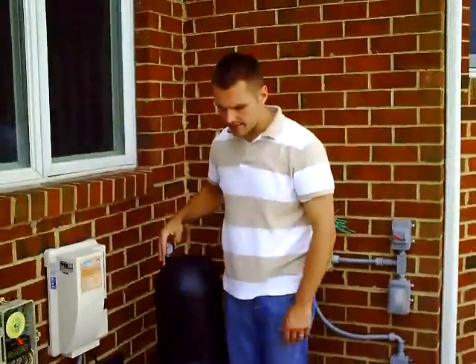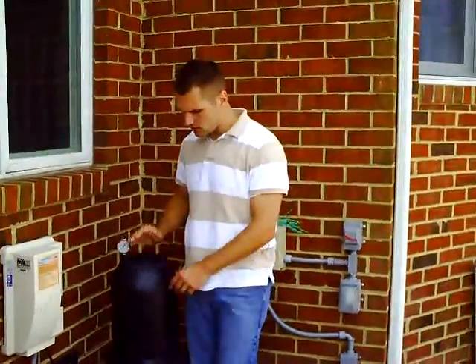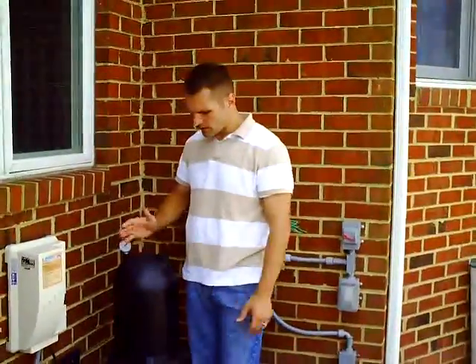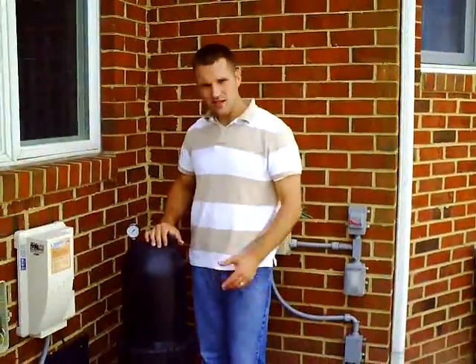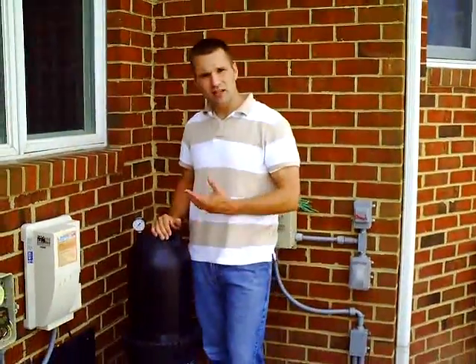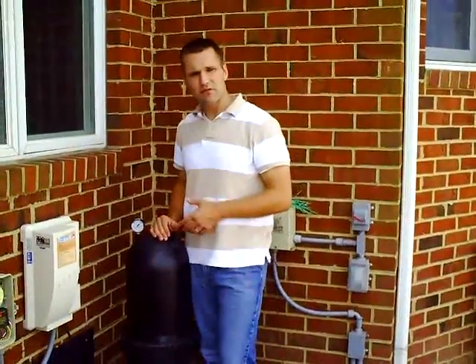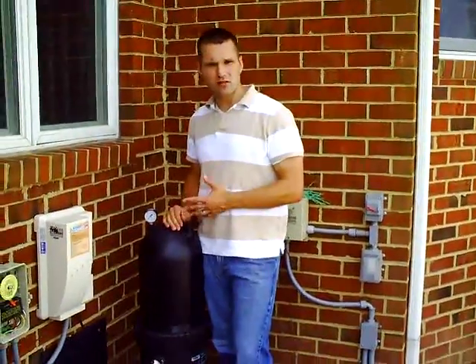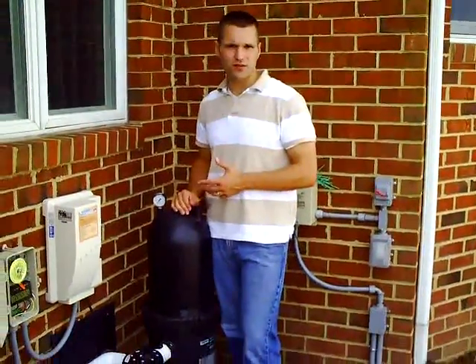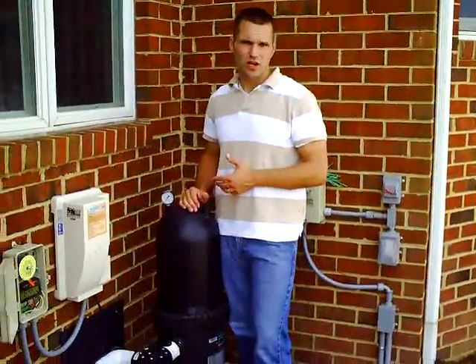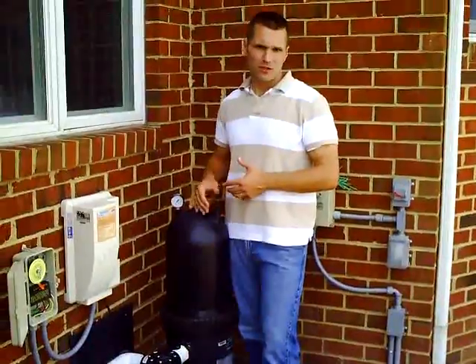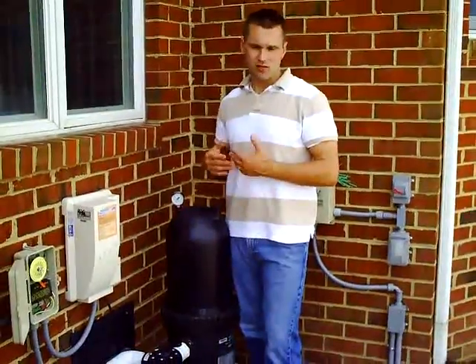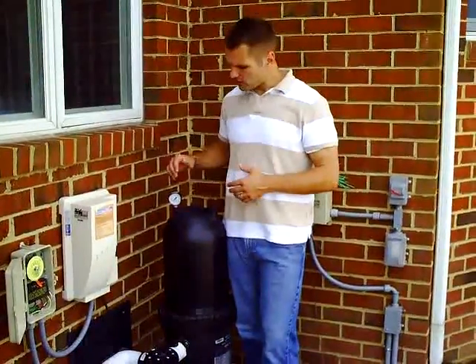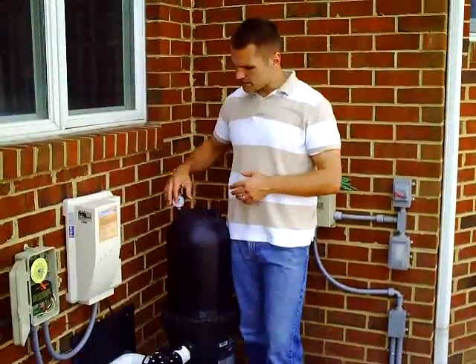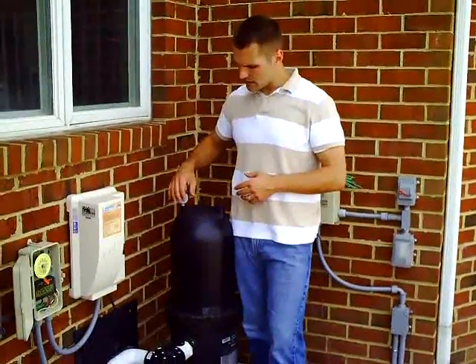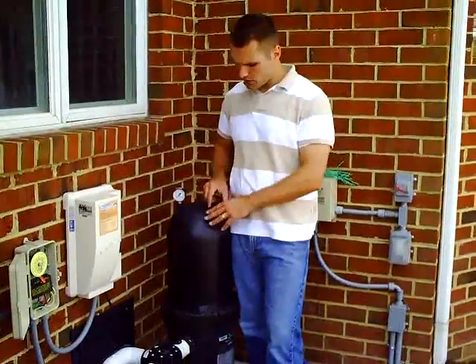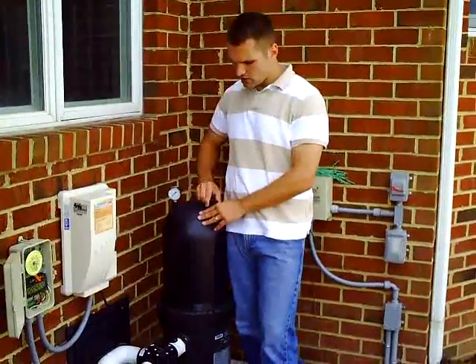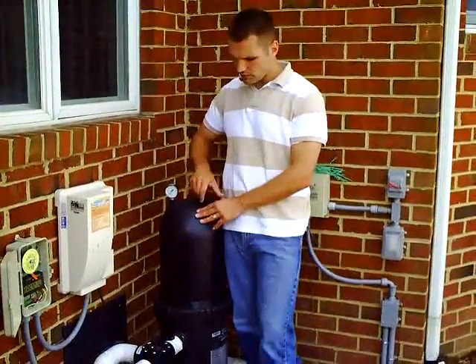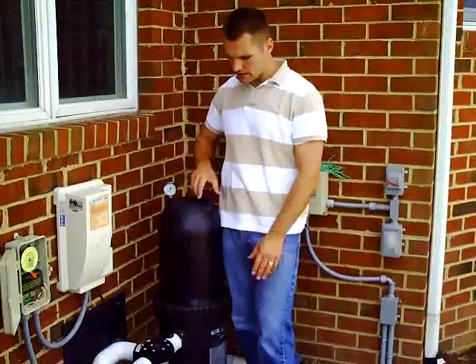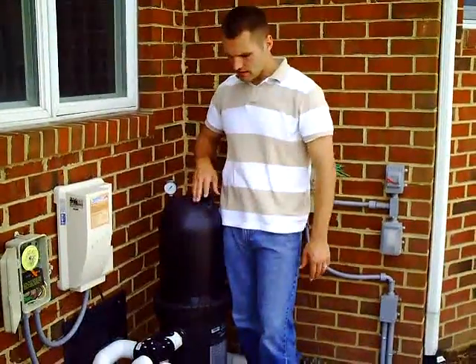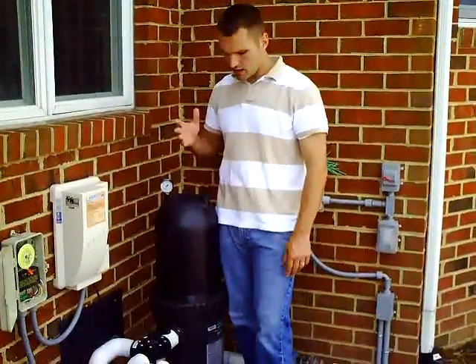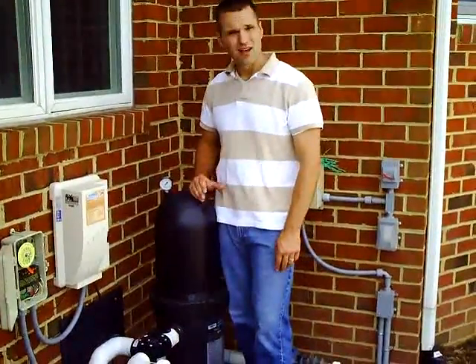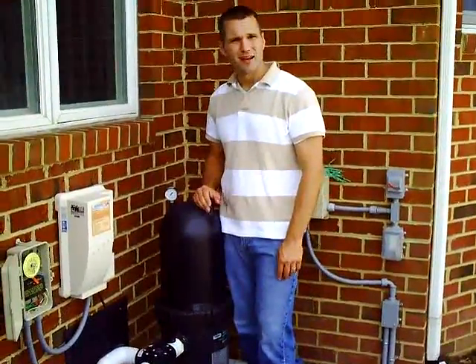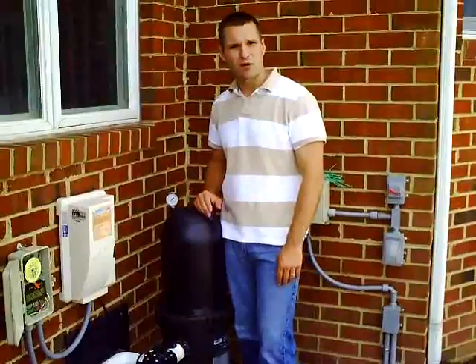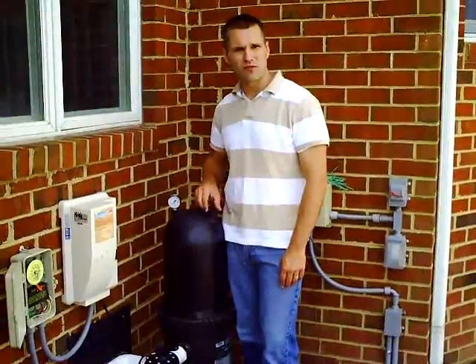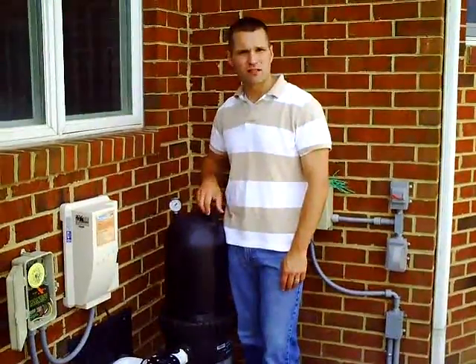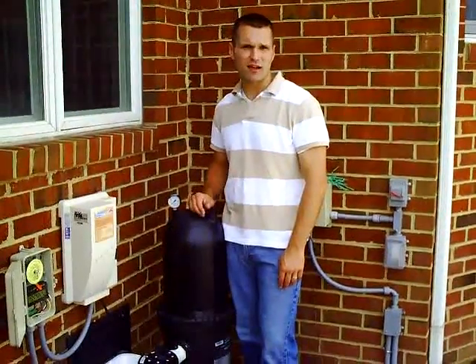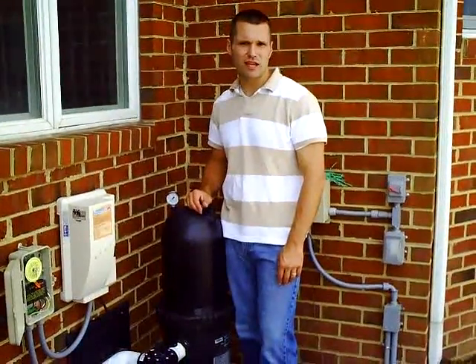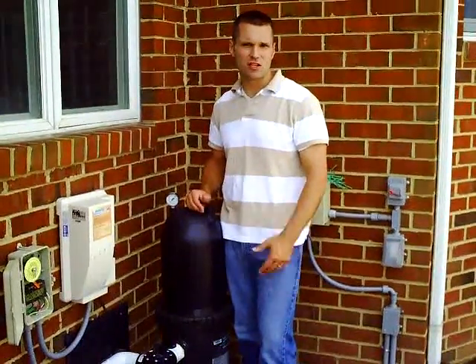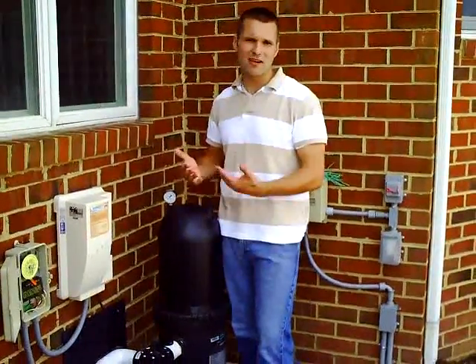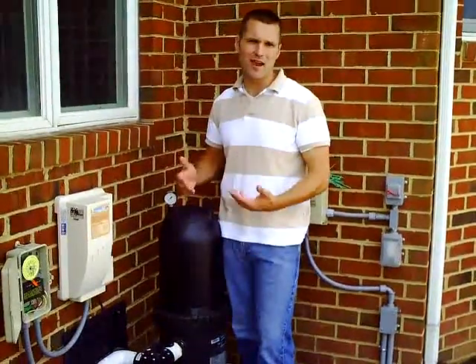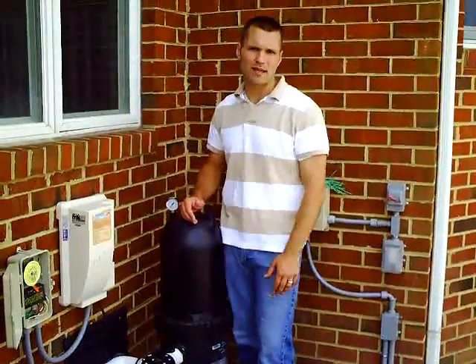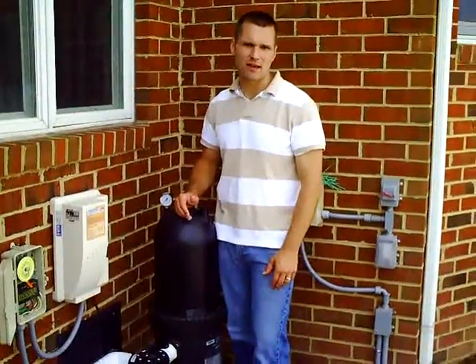The second thing you do is on any type of cartridge filter — because they're pressurized, as you can see from the pressure gauge — you want to release the pressure from the air release valve. You can hear the air coming out of that.